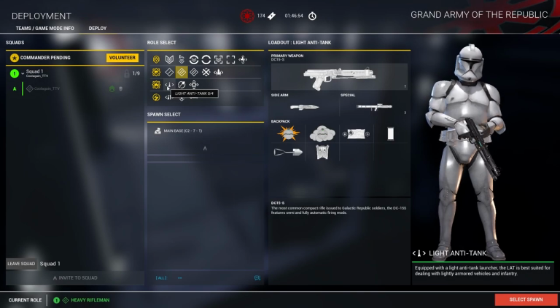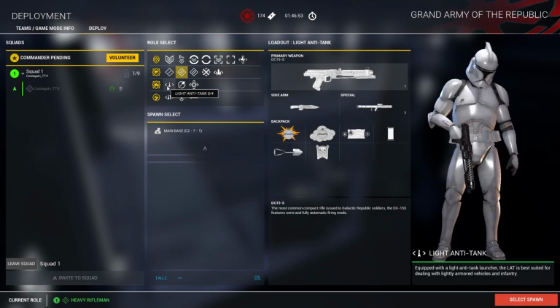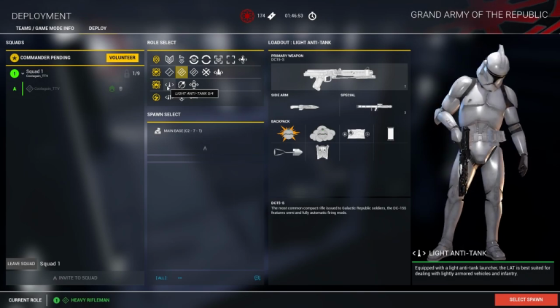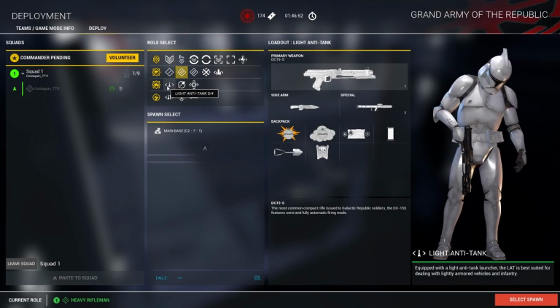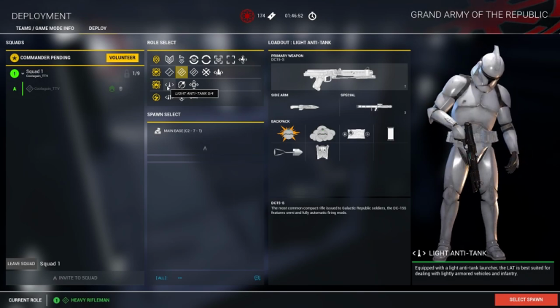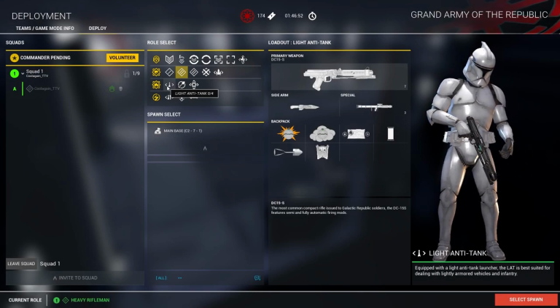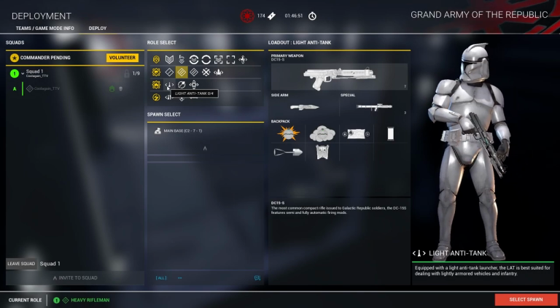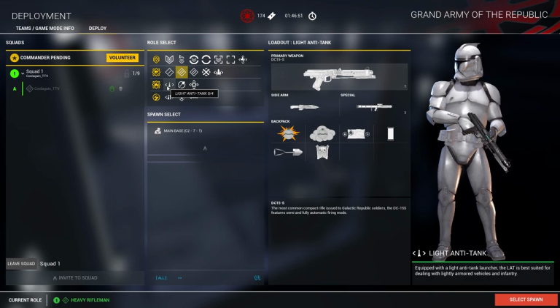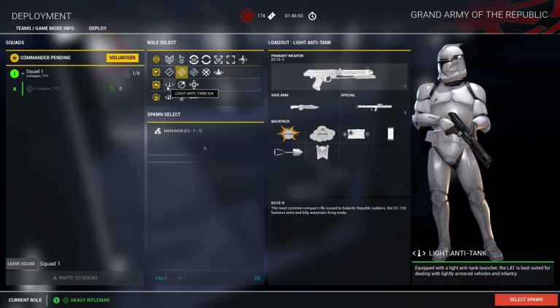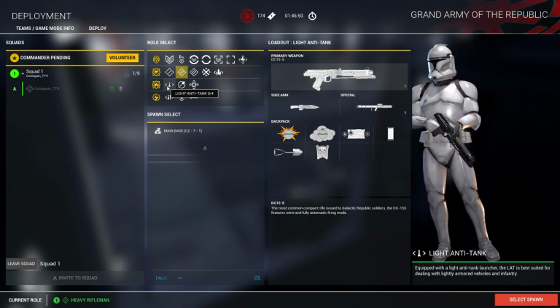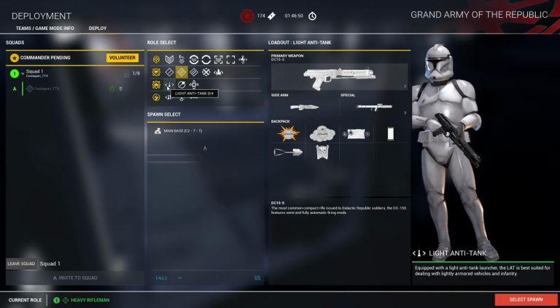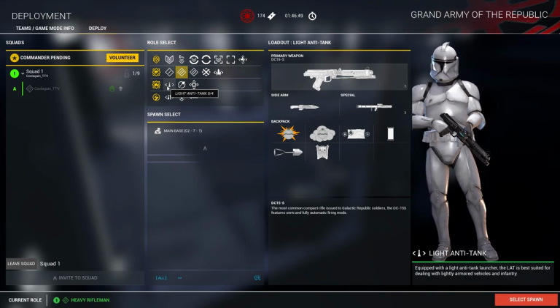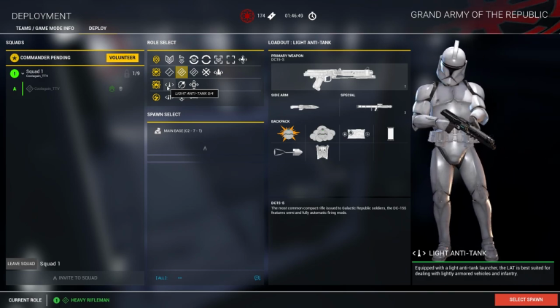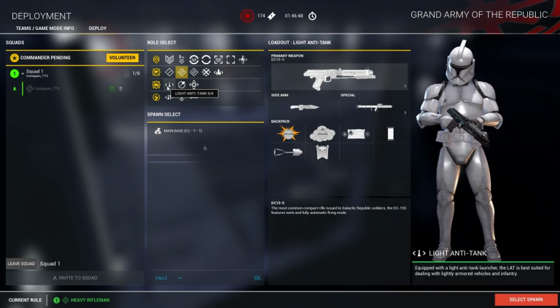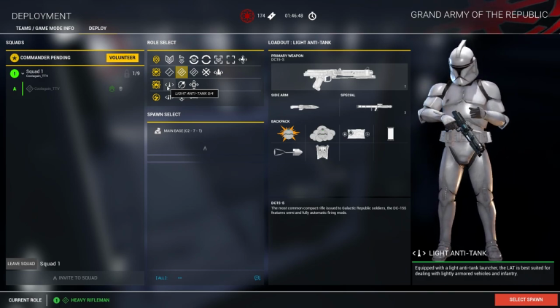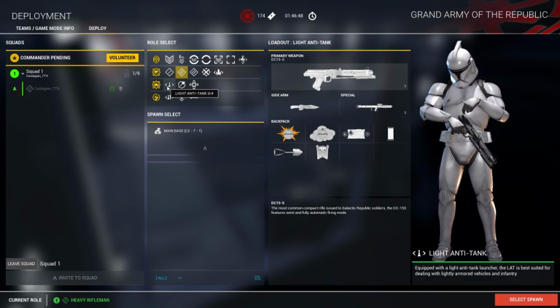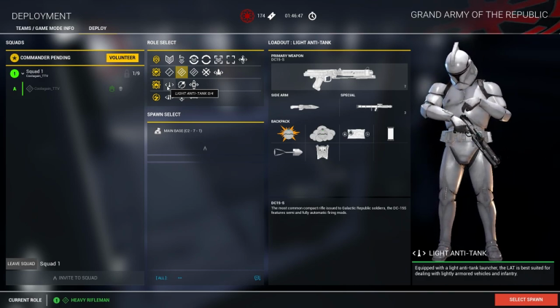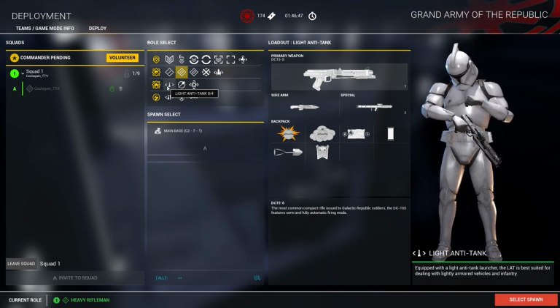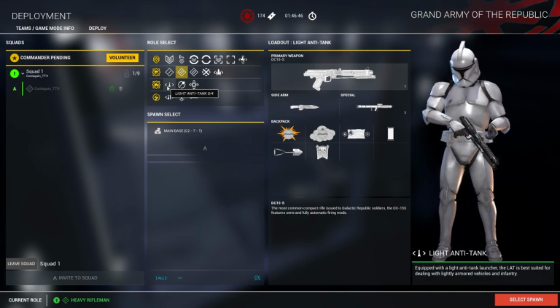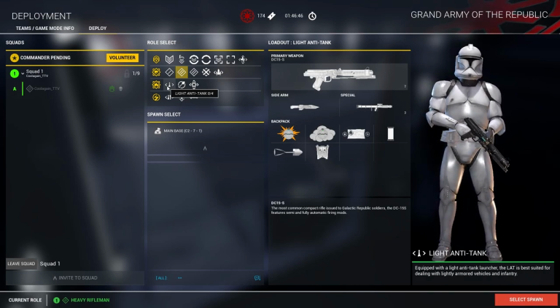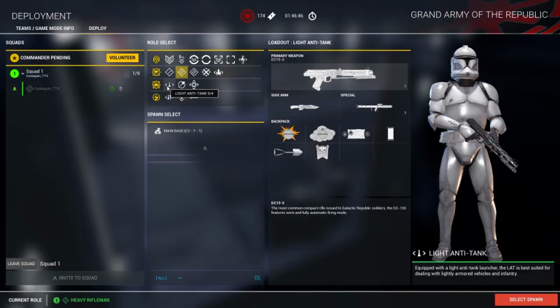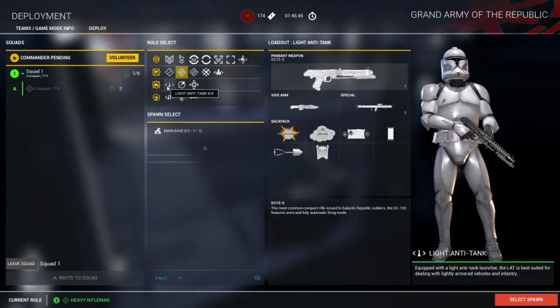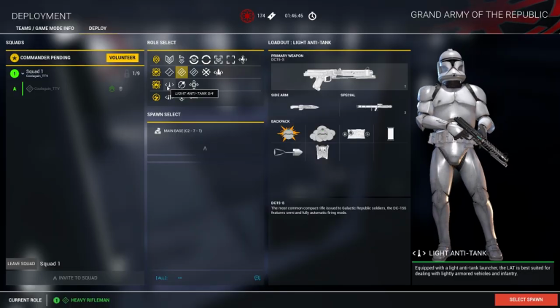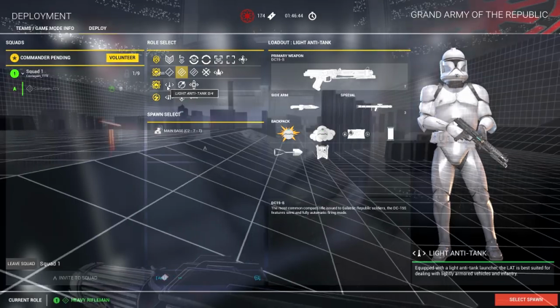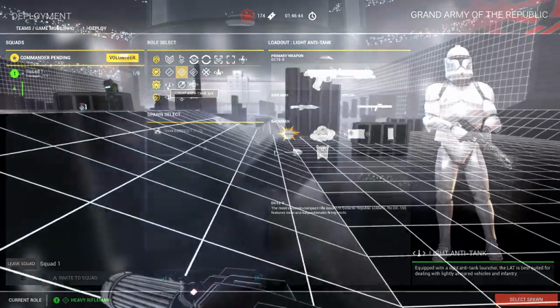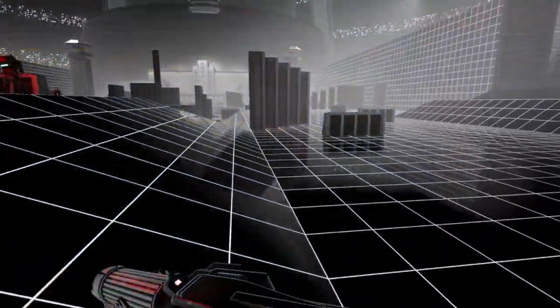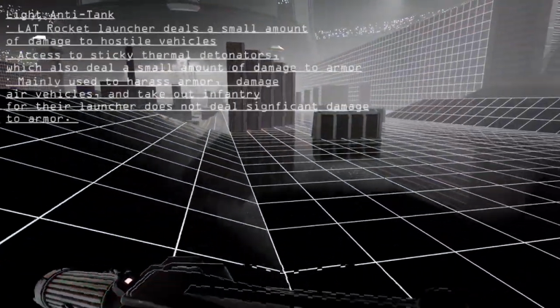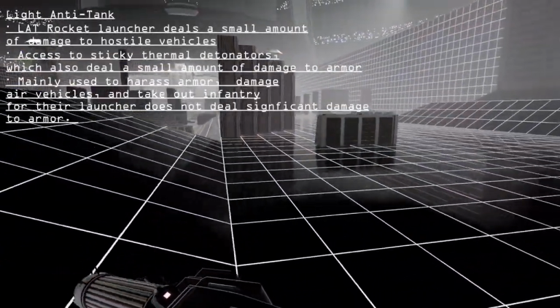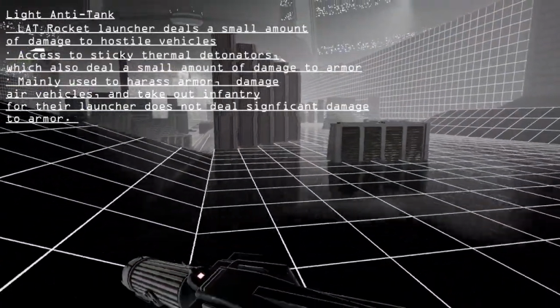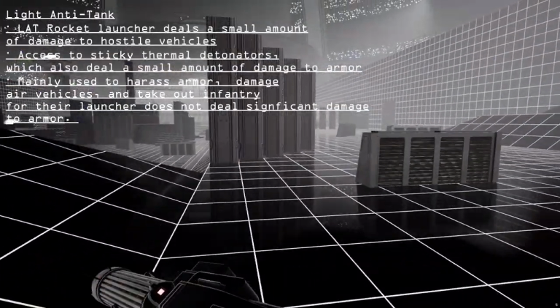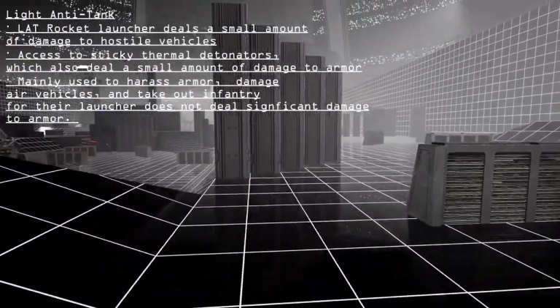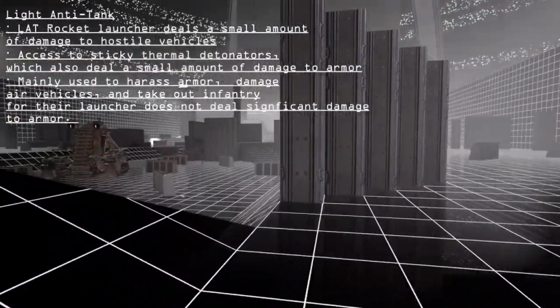Moving on to the fire support roles, we have the light anti-tank. The light anti-tank has a standard loadout but is also equipped with a rocket launcher. This rocket launcher deals a small amount of damage to armor.